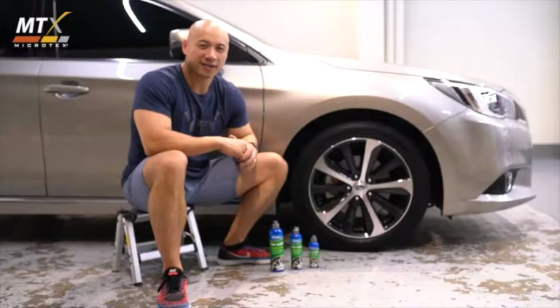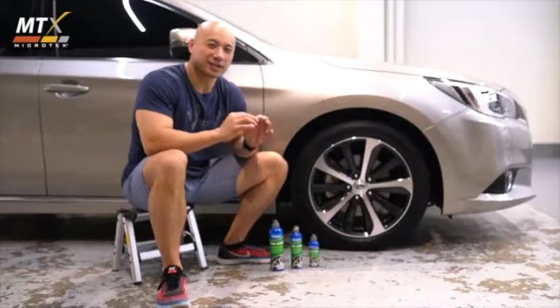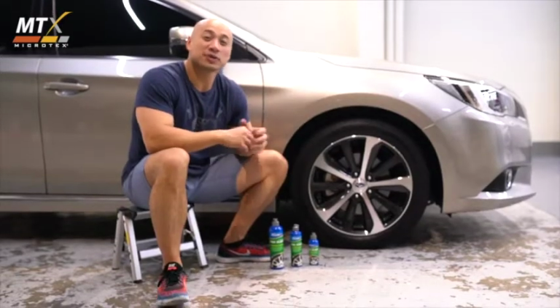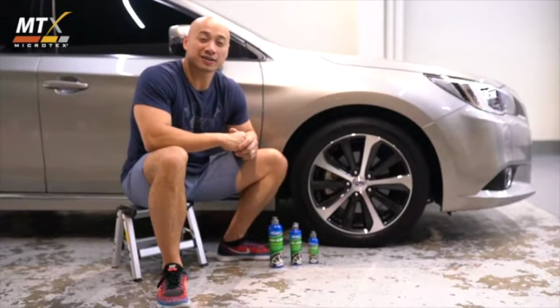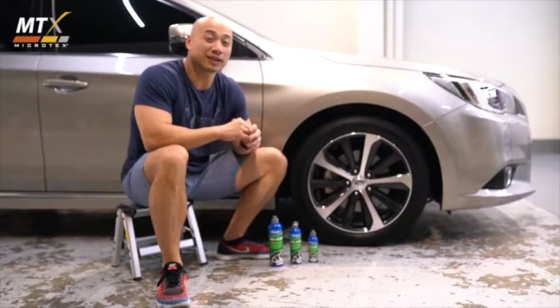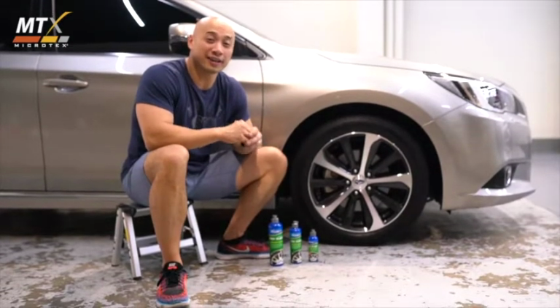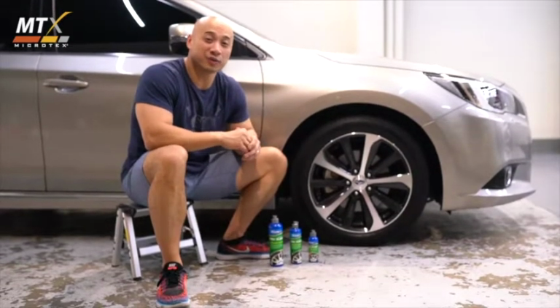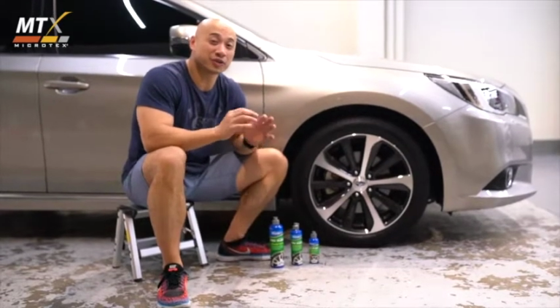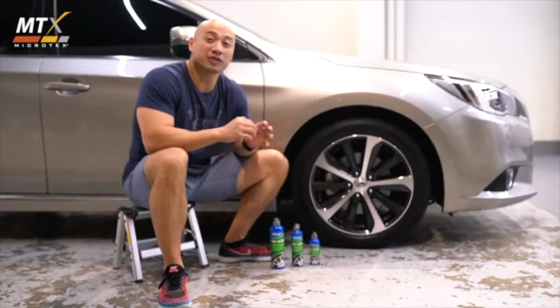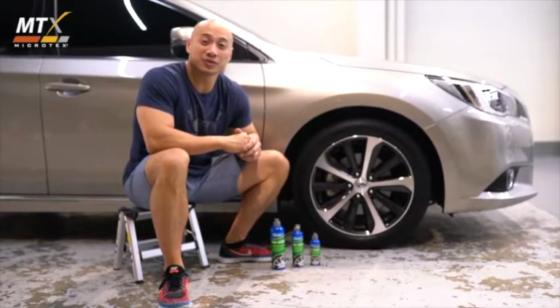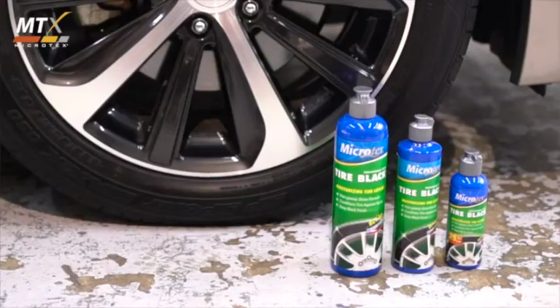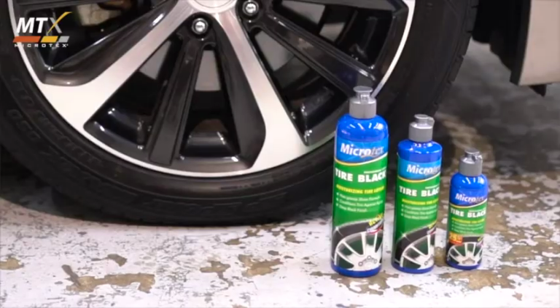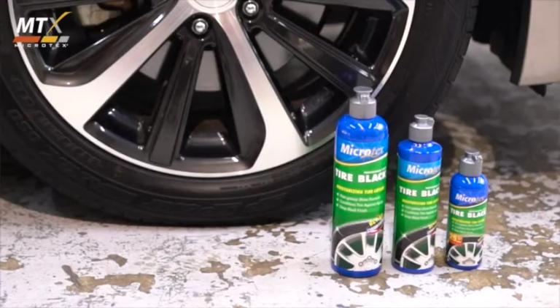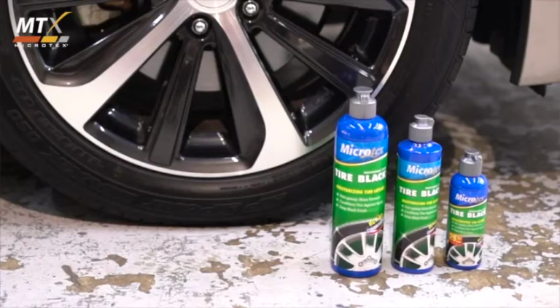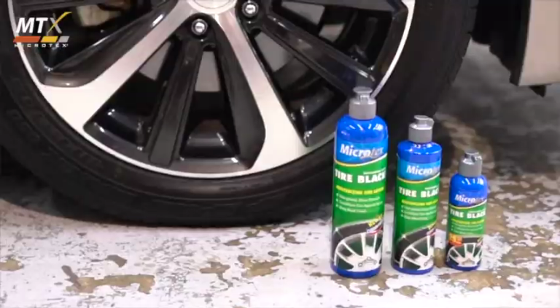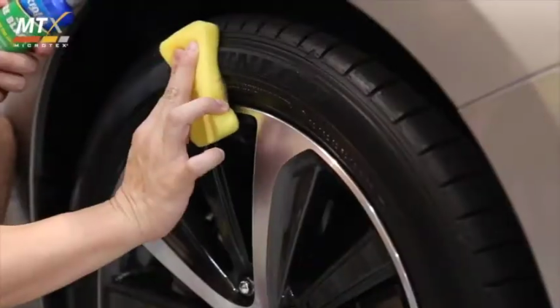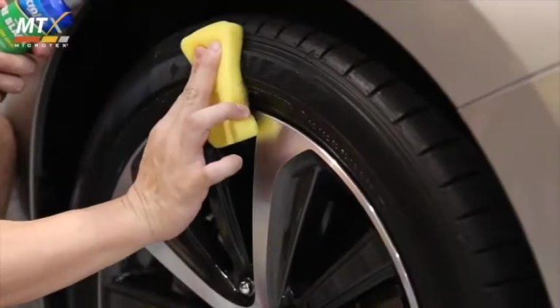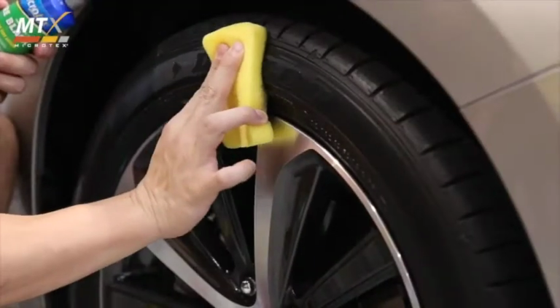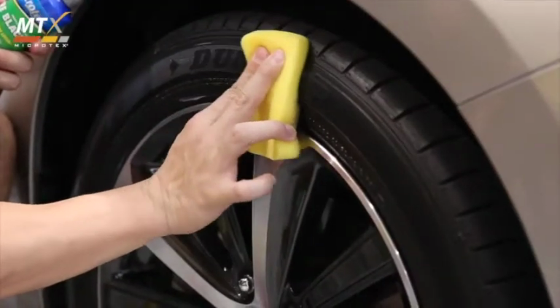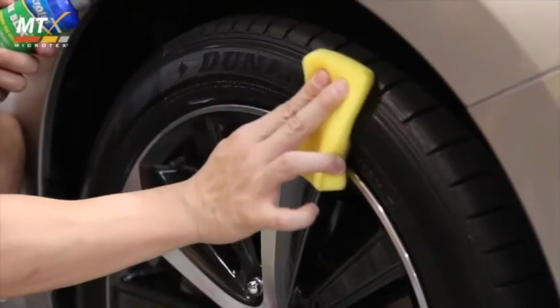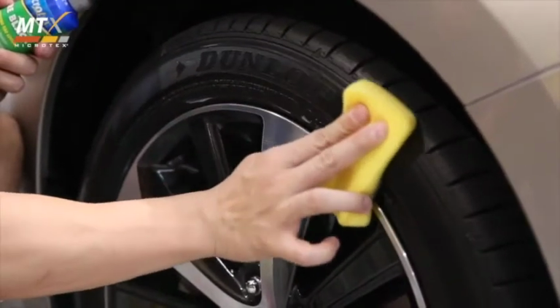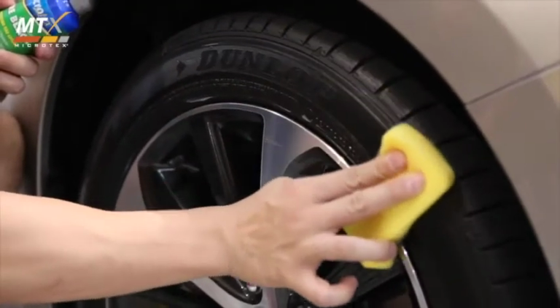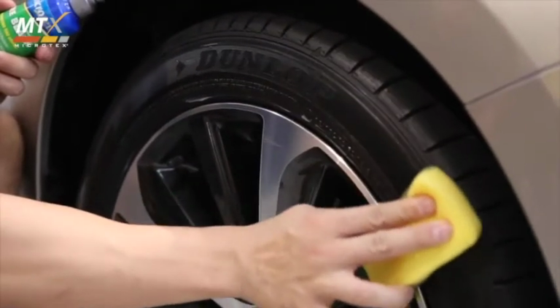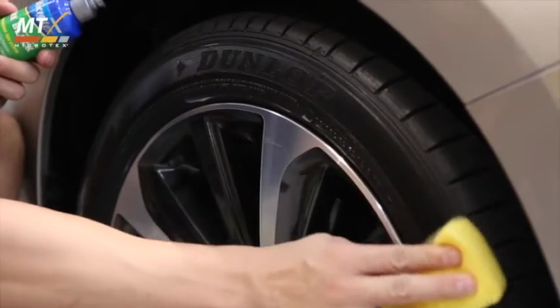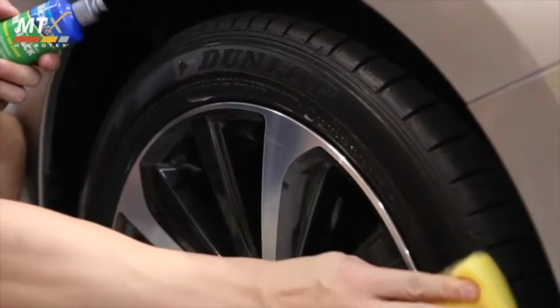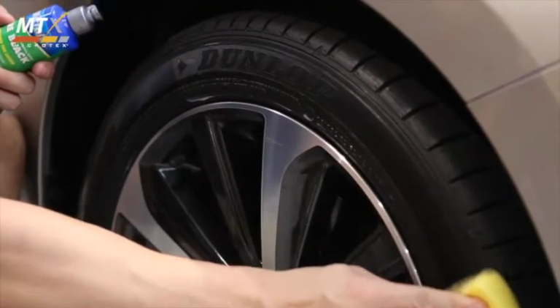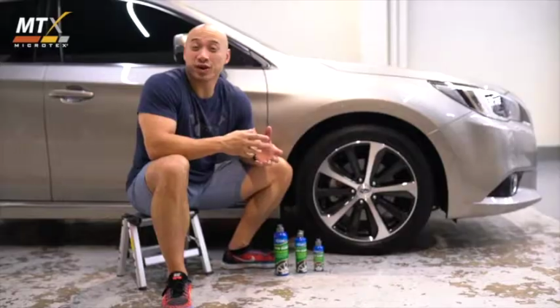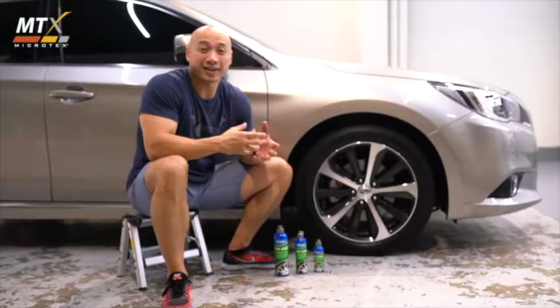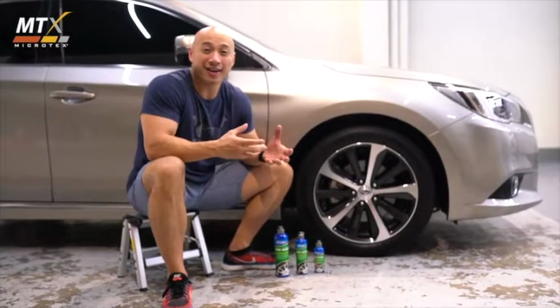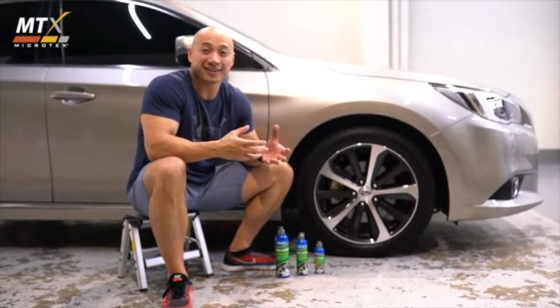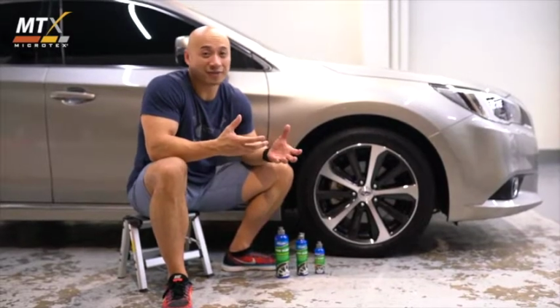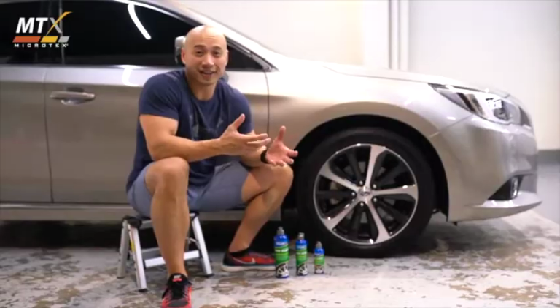To keep your tires looking like new, make sure you use Microtex Tire Black. Microtex Tire Black protects your tires from drying, cracking and fading.